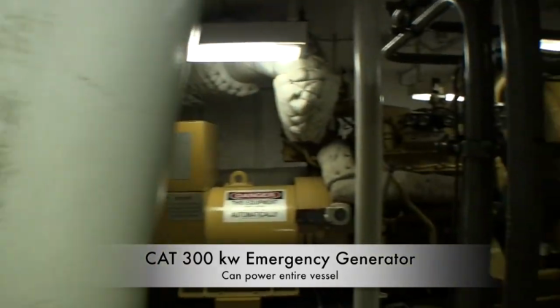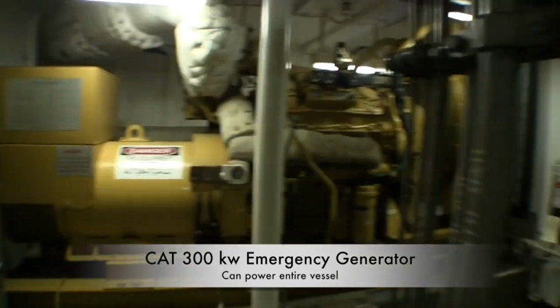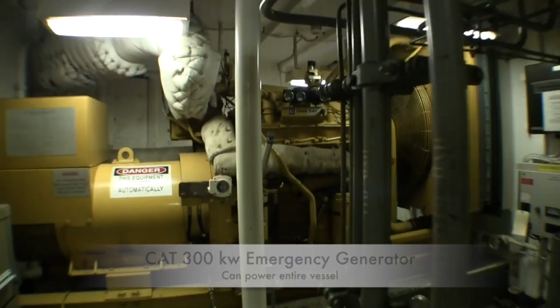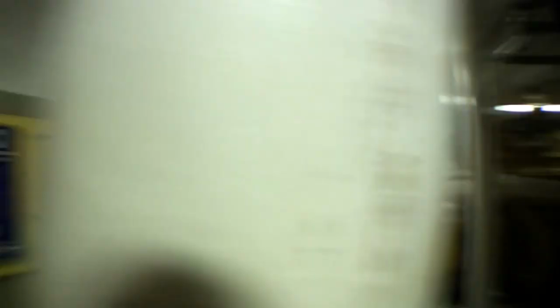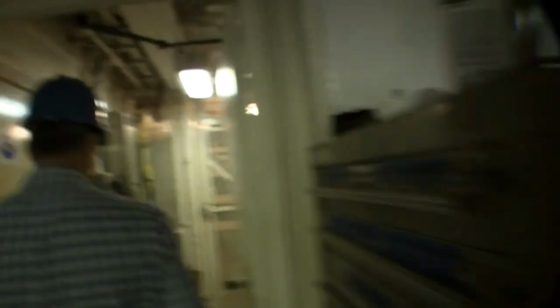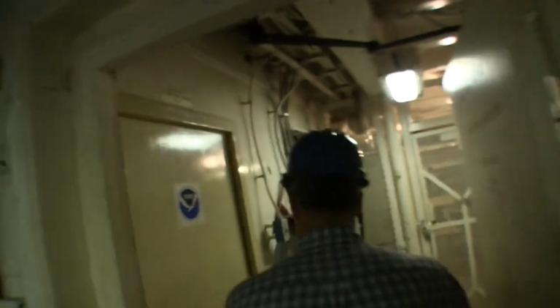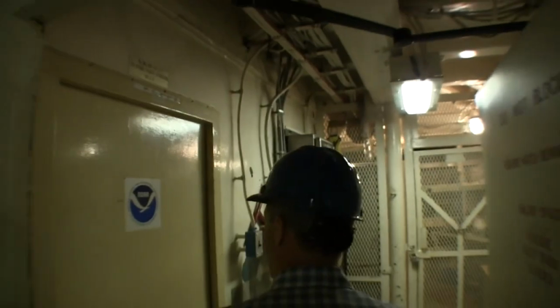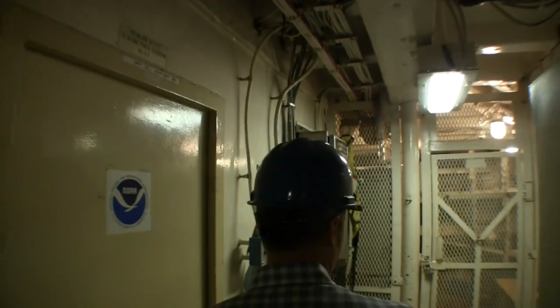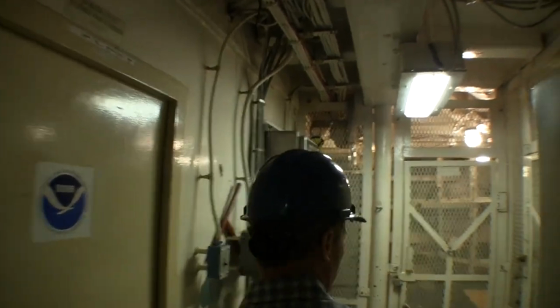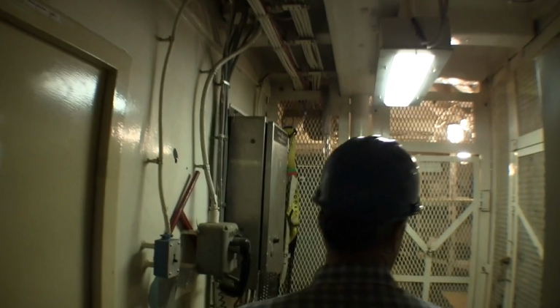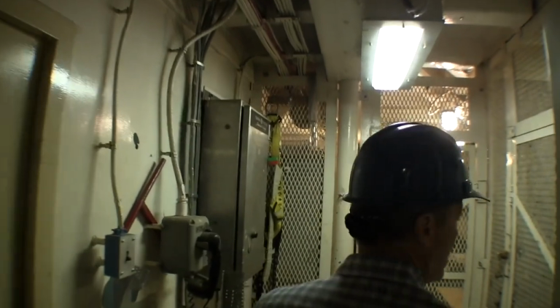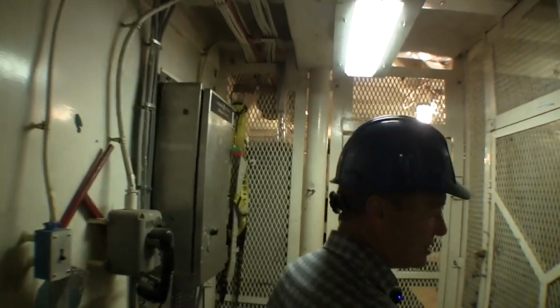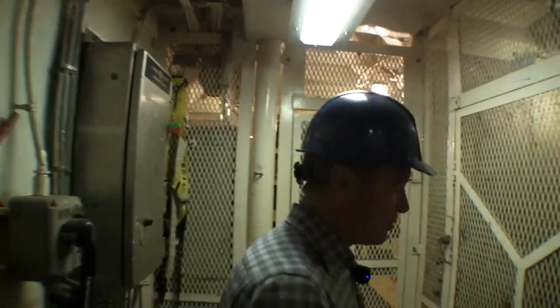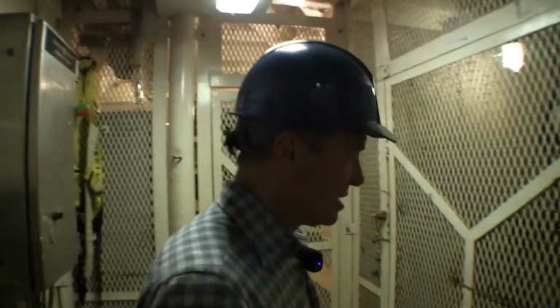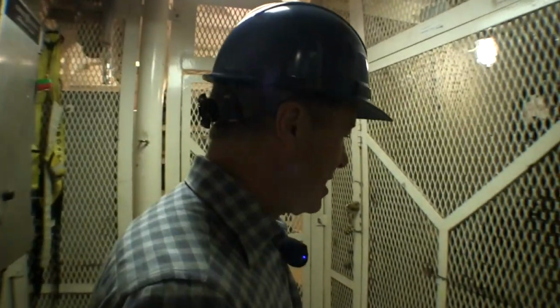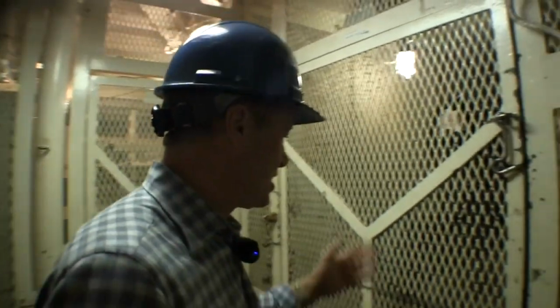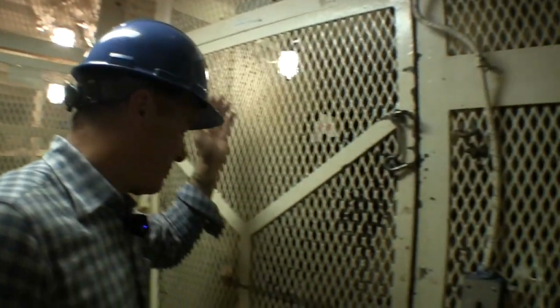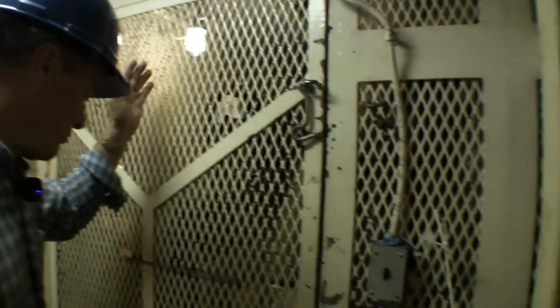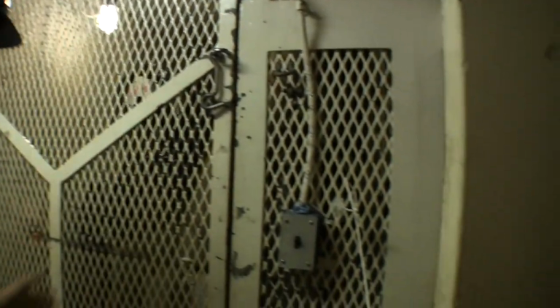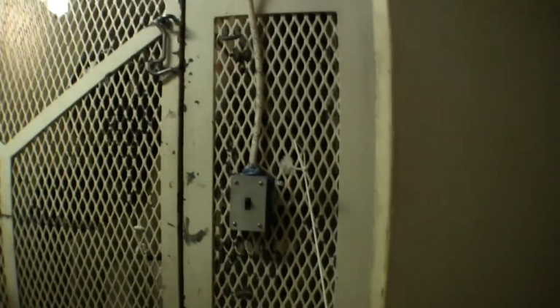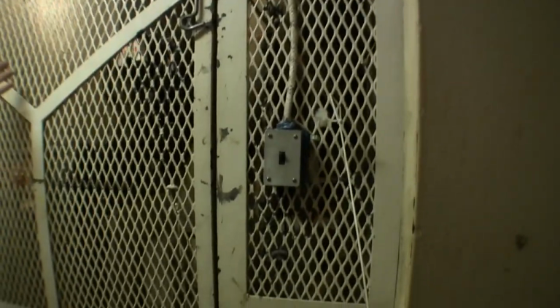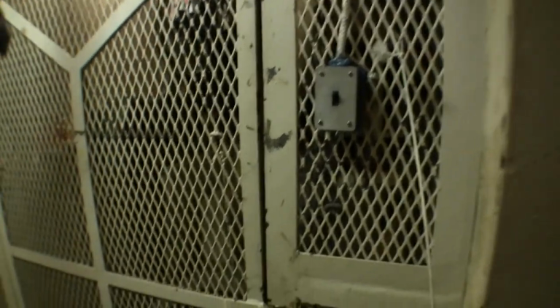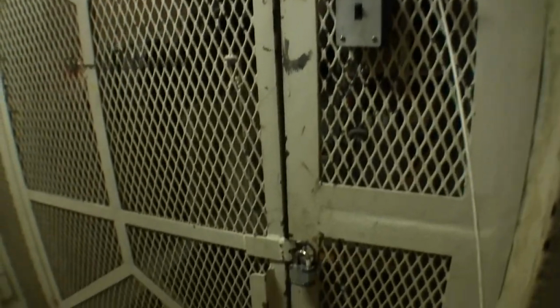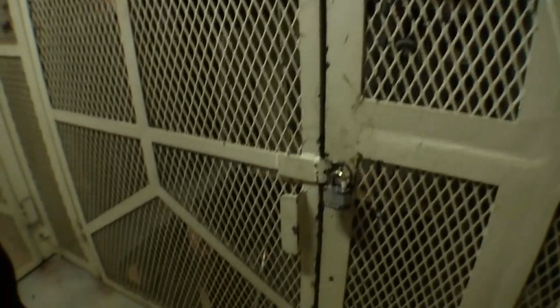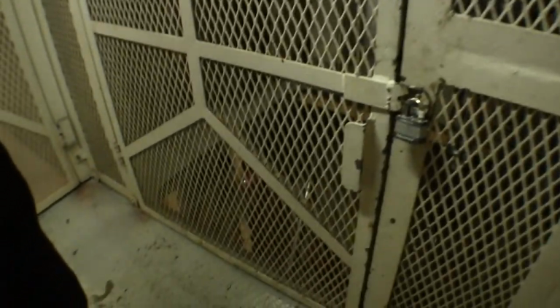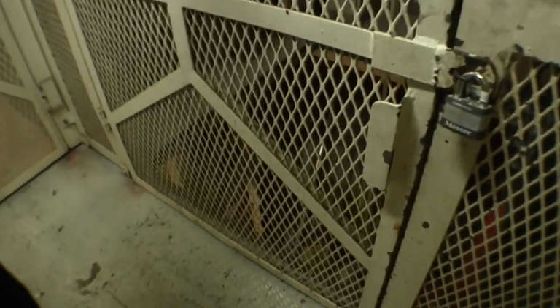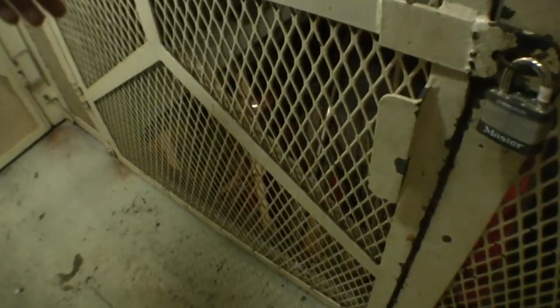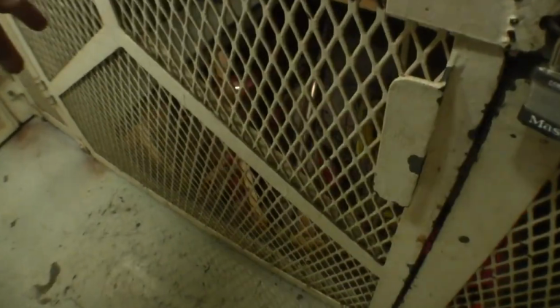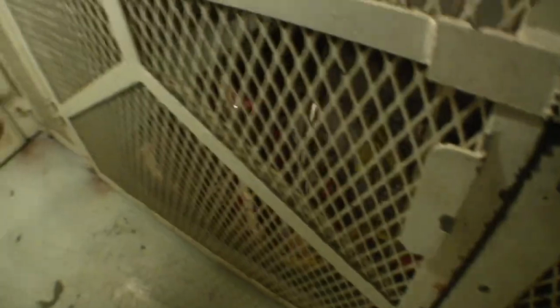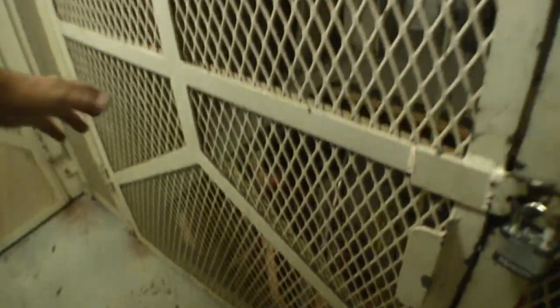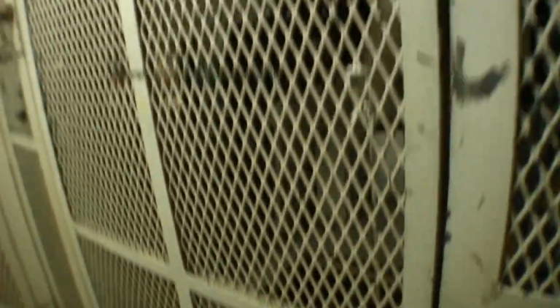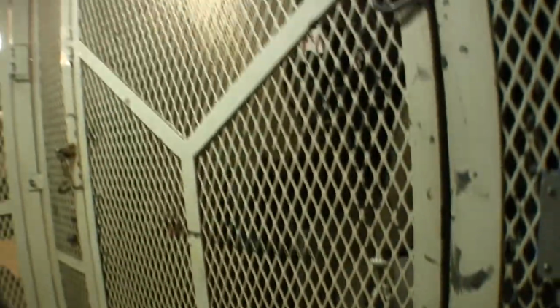Forward here is all storage locker — bosun locker, lines, support. There's a dumbwaiter and elevator-type shaft that's mechanical and goes all the way down deep for carrying lots of lines and gear. These ships are made to go offshore for a year at a time.